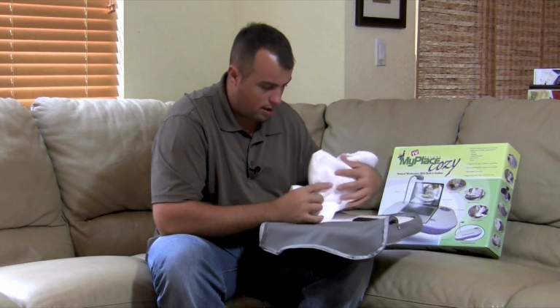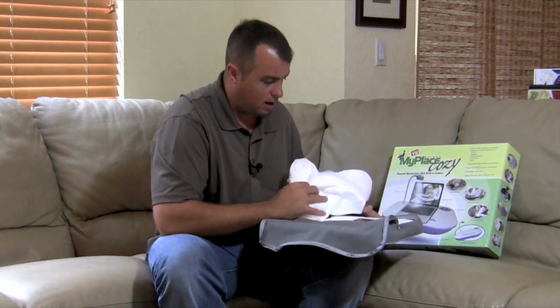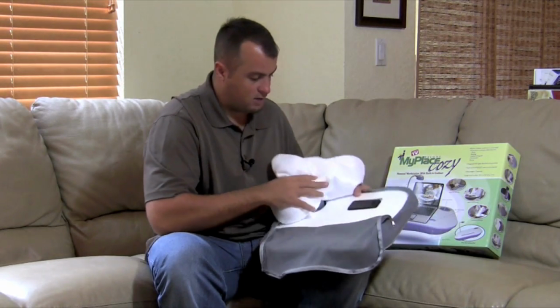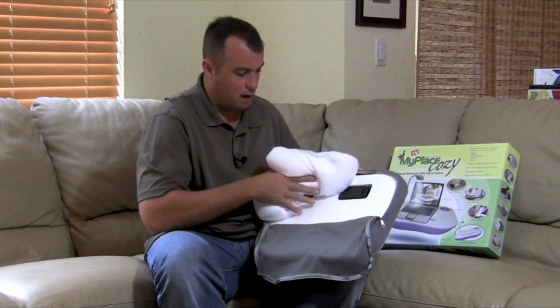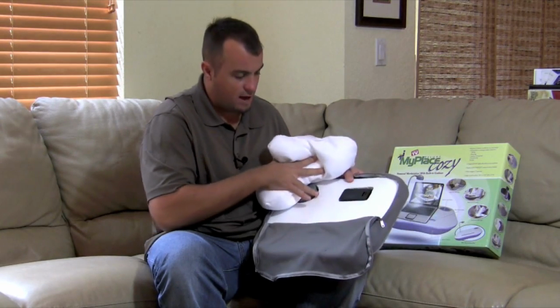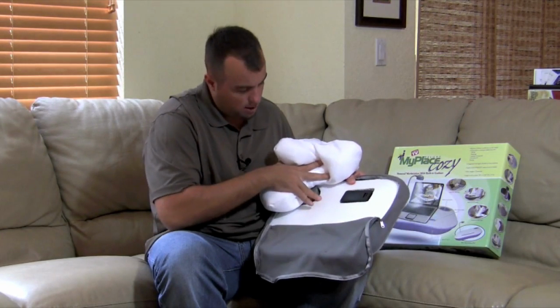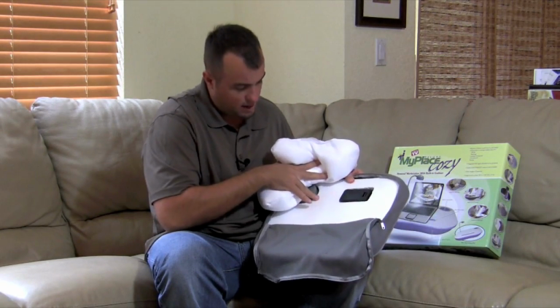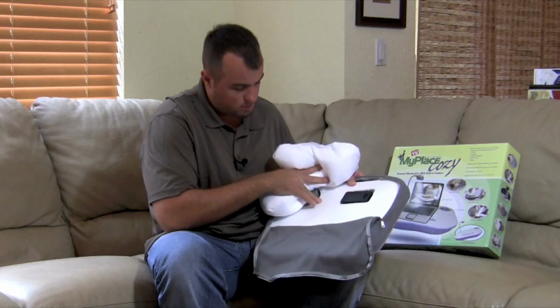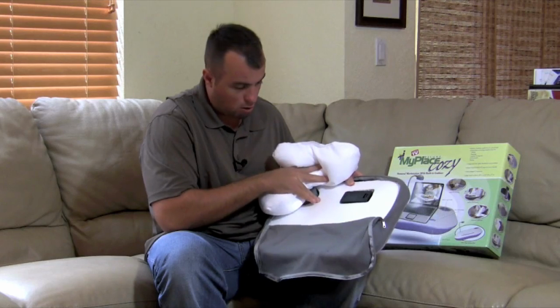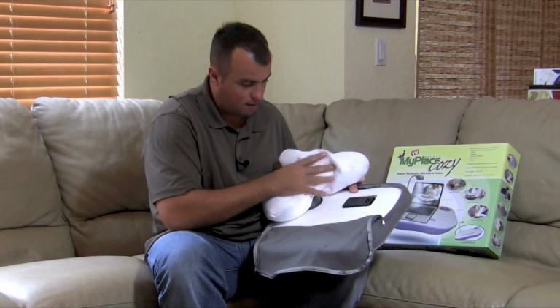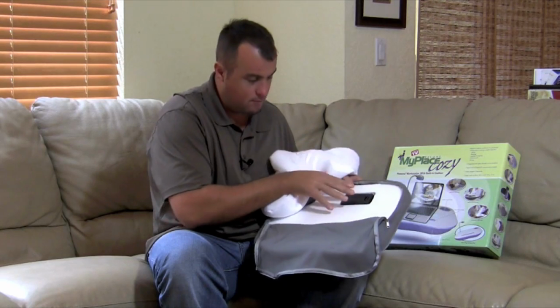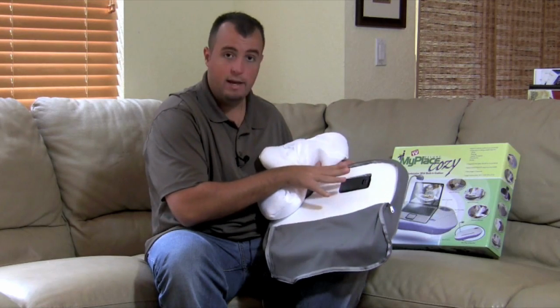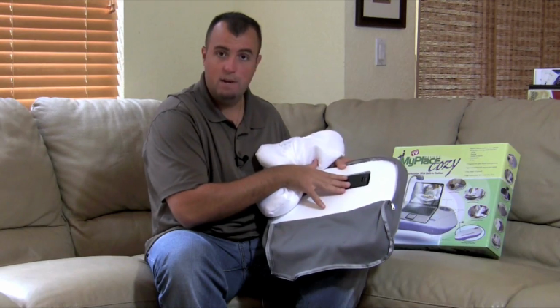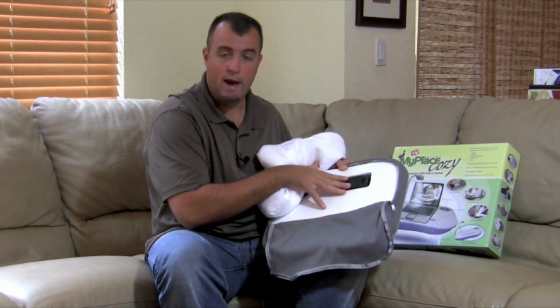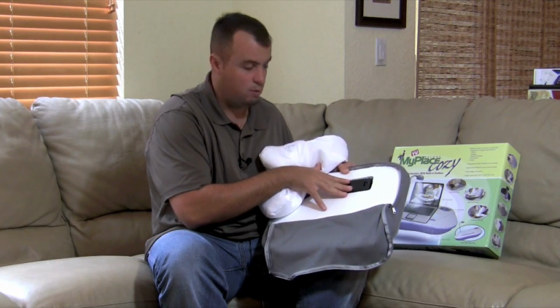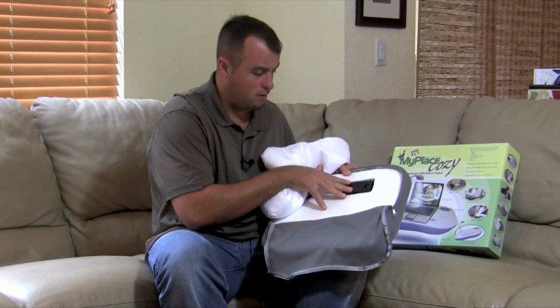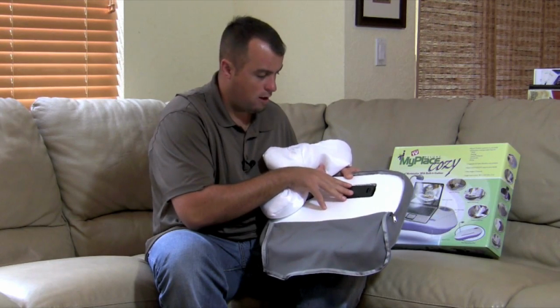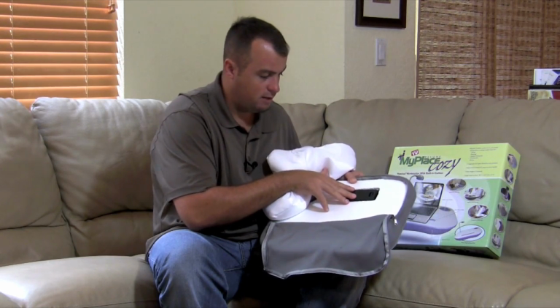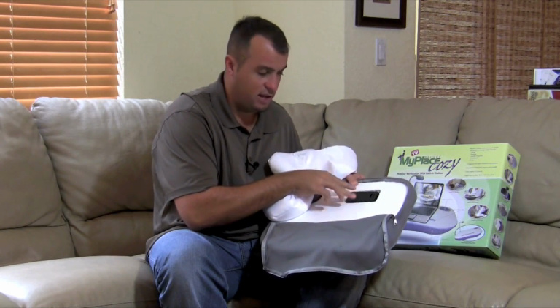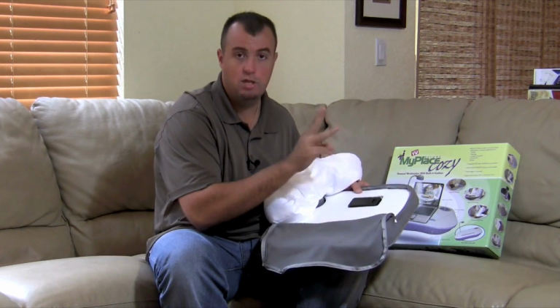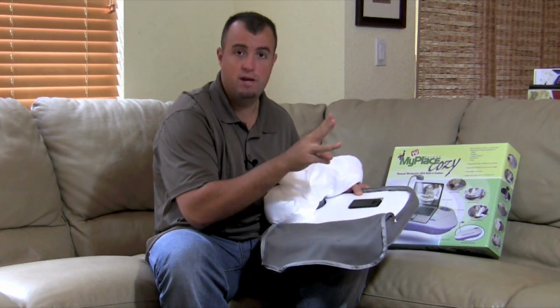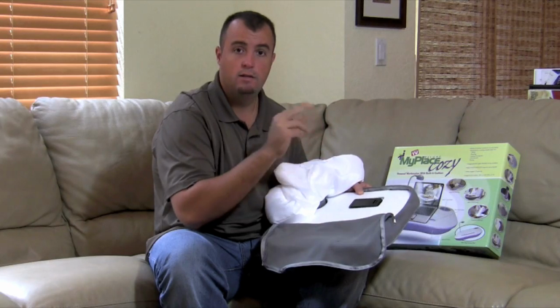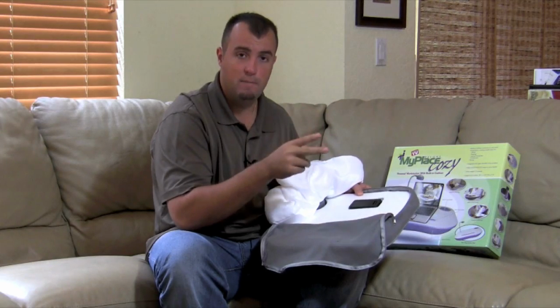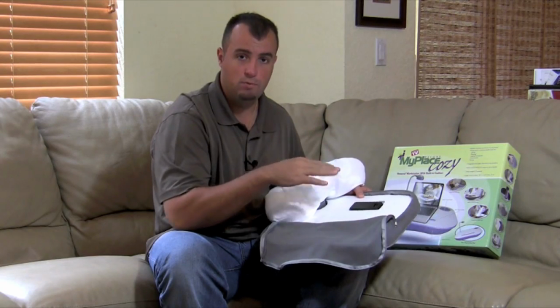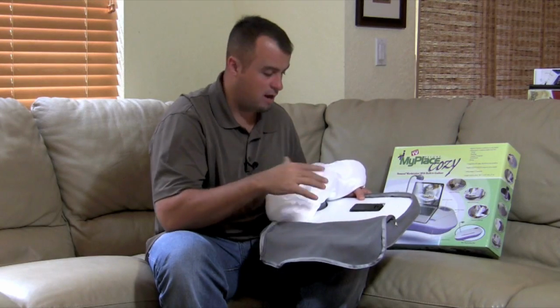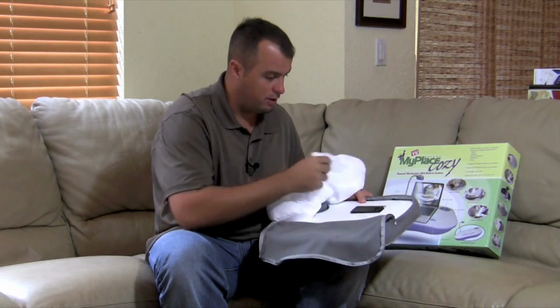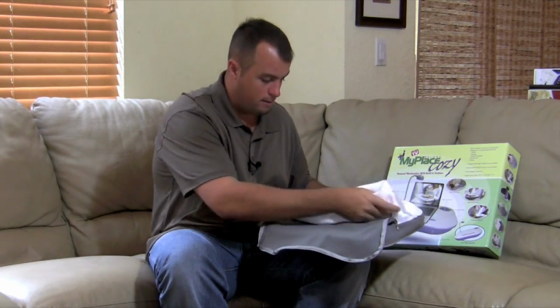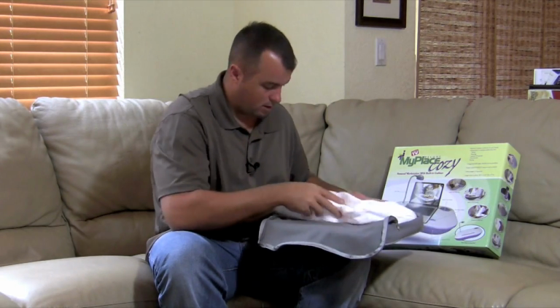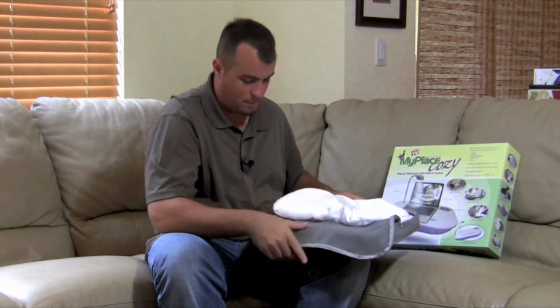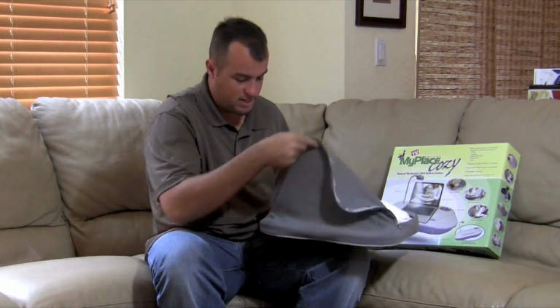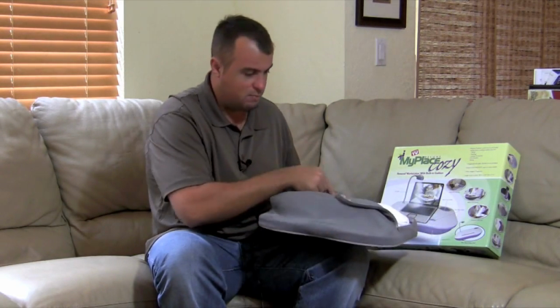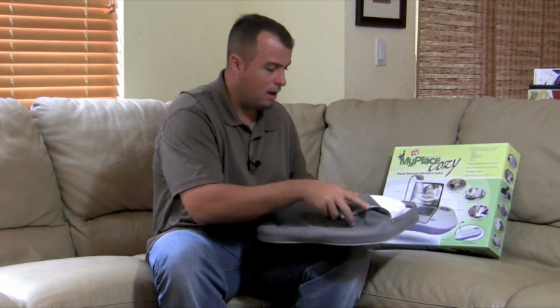On the bottom of that you're going to have some hard styrofoam. Here is your battery compartment for the LED light — it takes three AA batteries, which are not included.